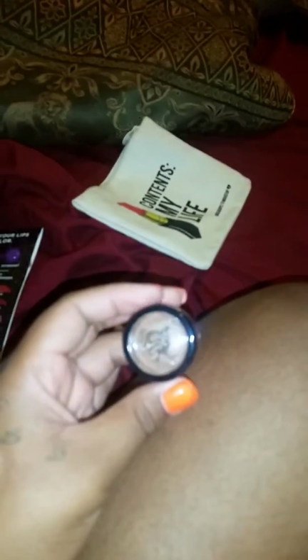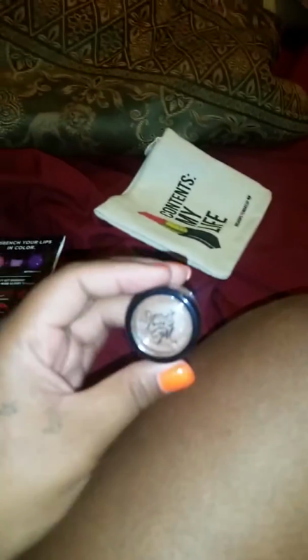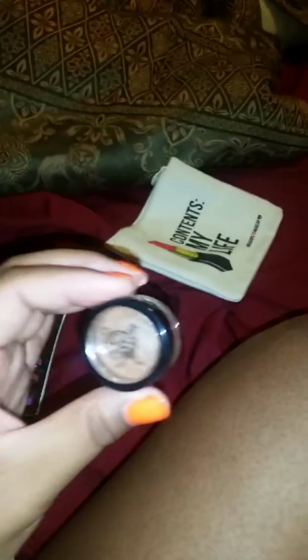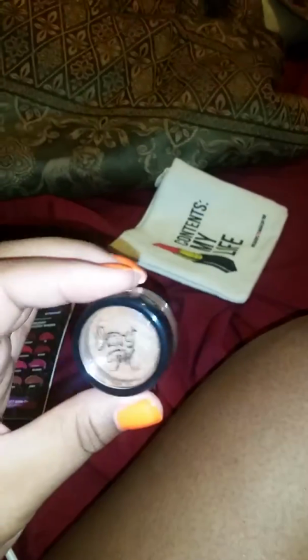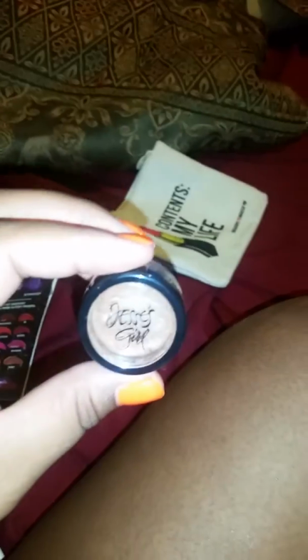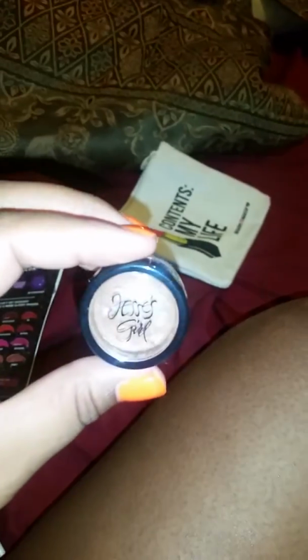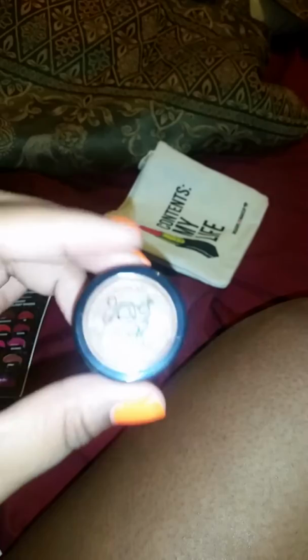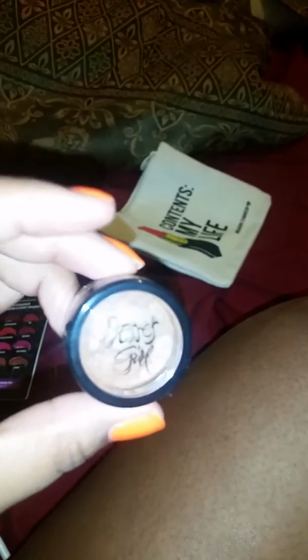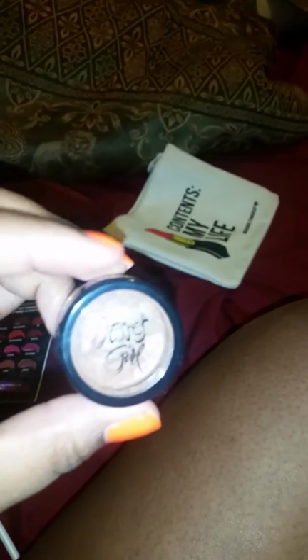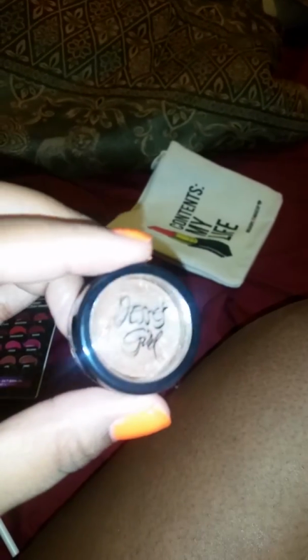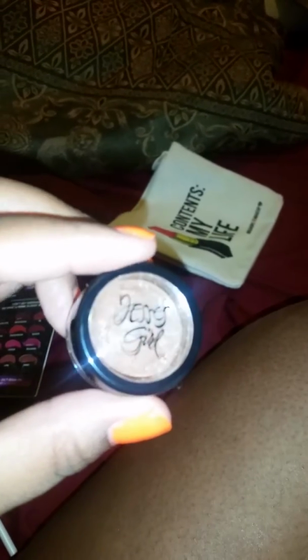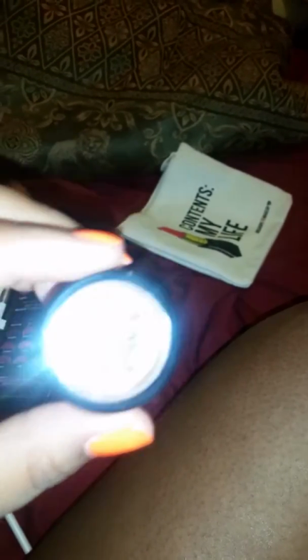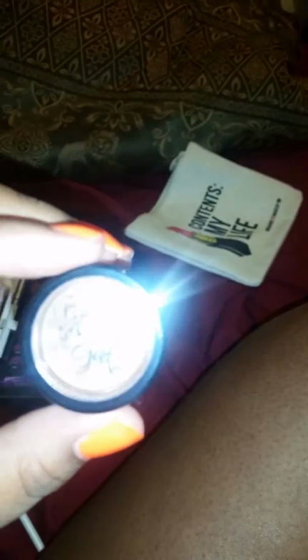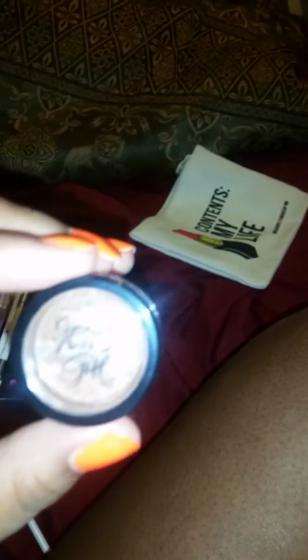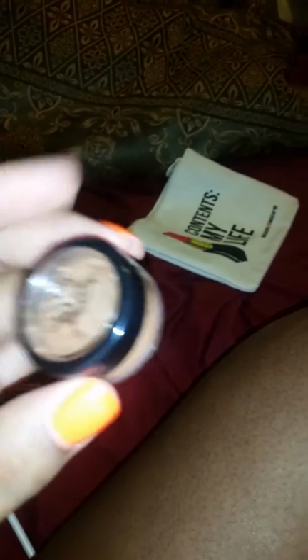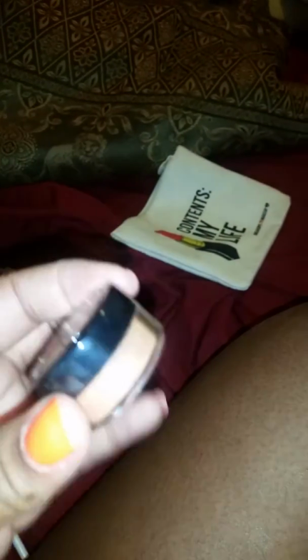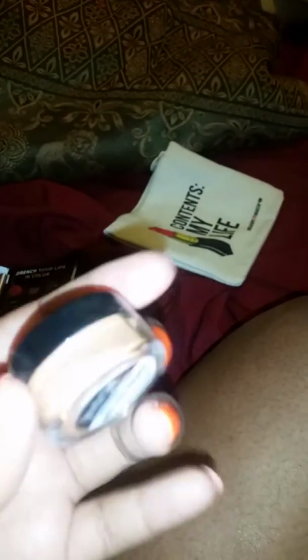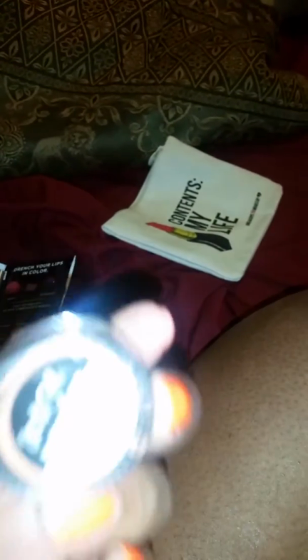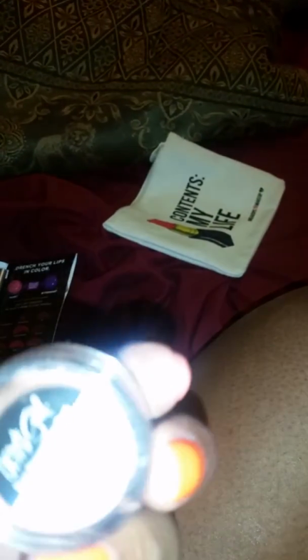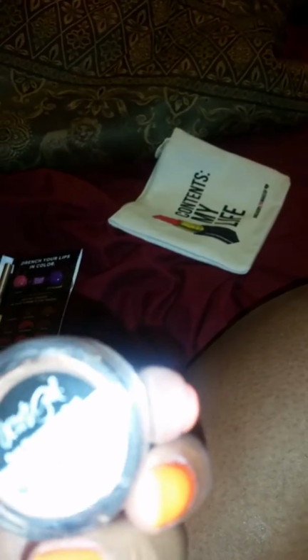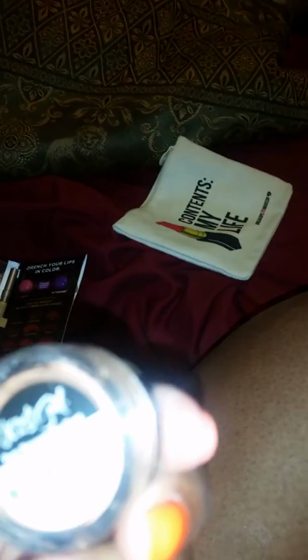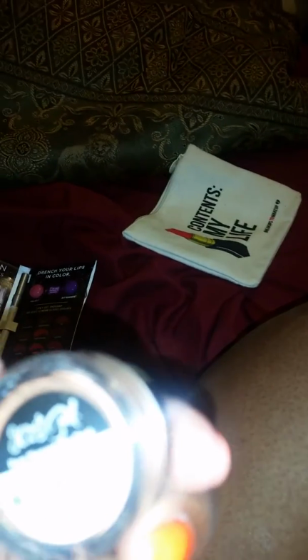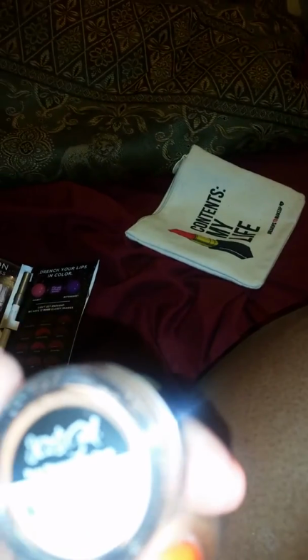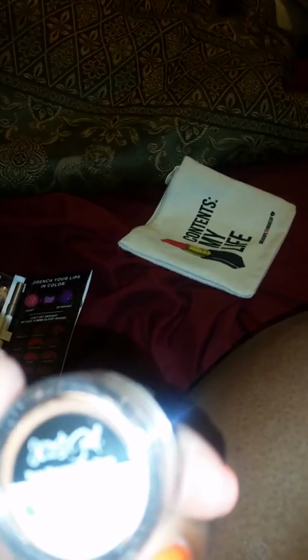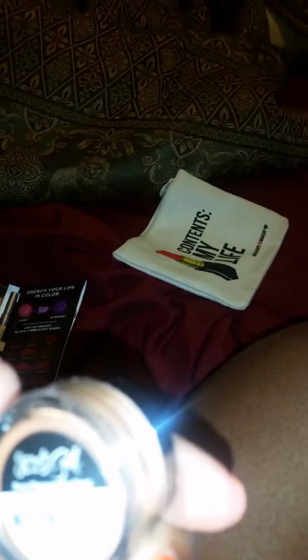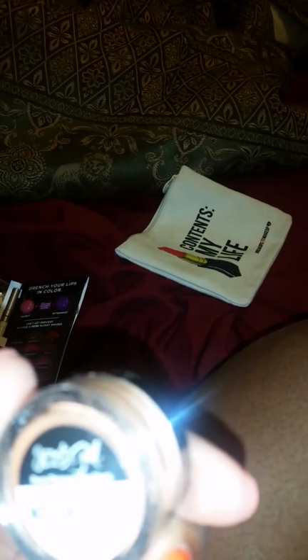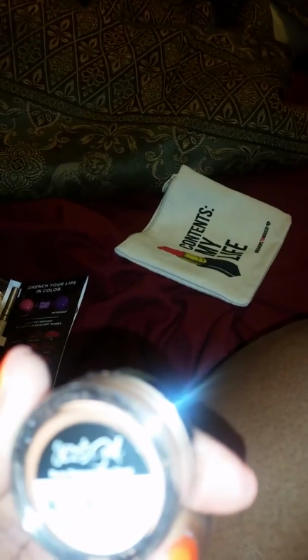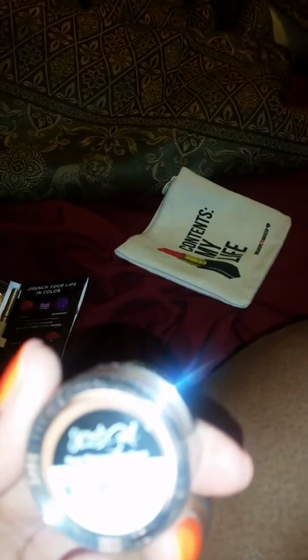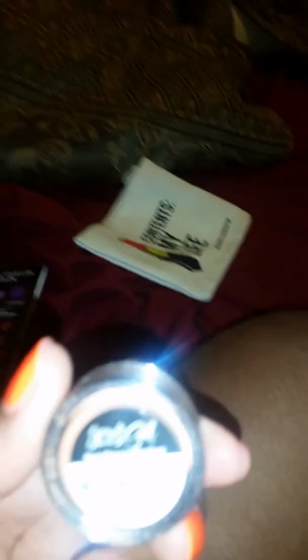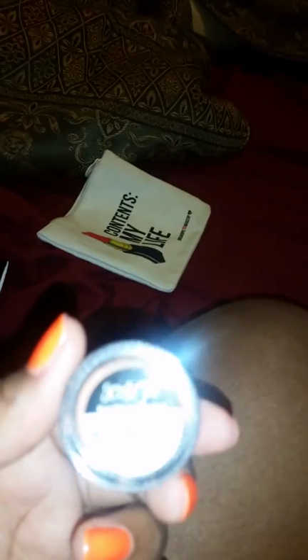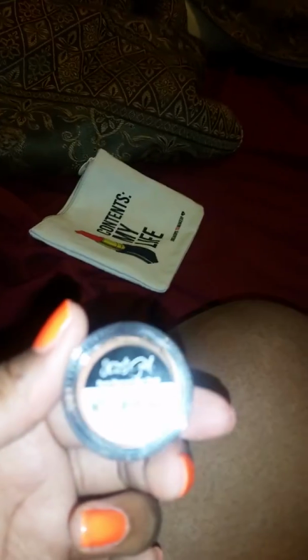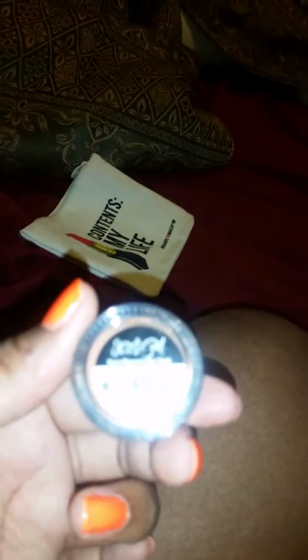The next item I received was this Jessie Girls Pigment. It's a pure pigment eye dust and it's in brown sugar.